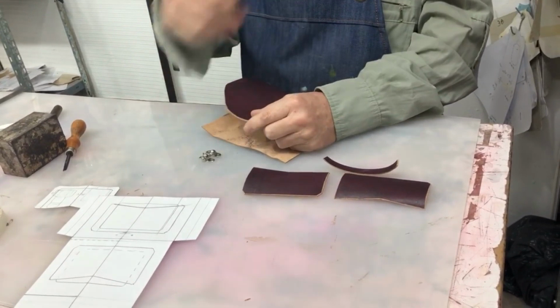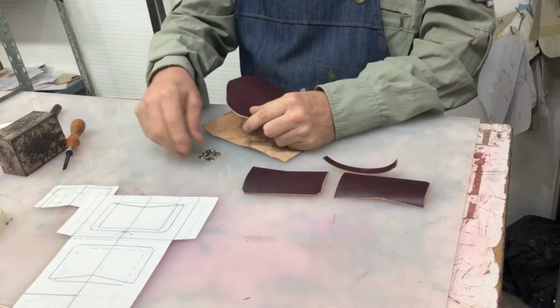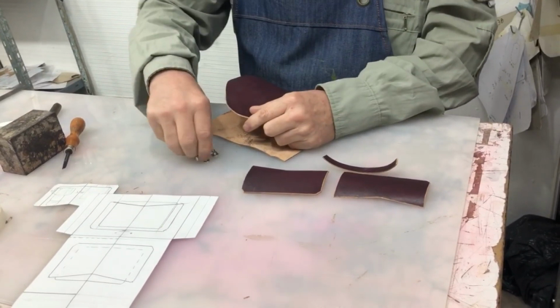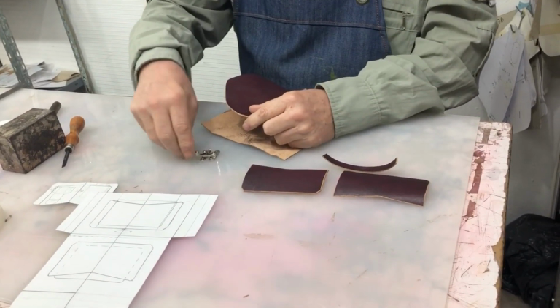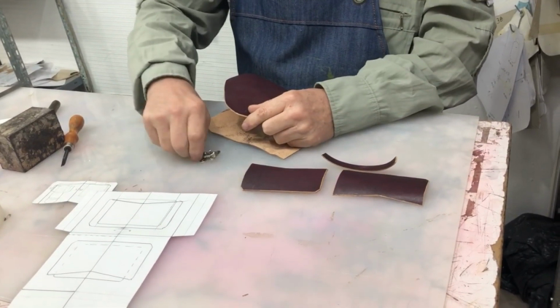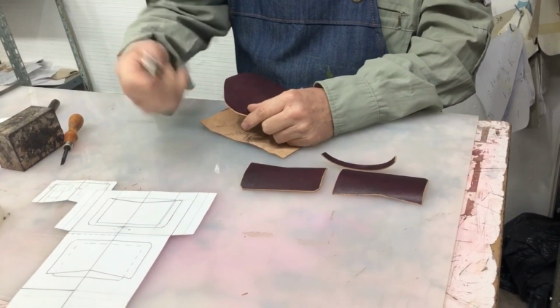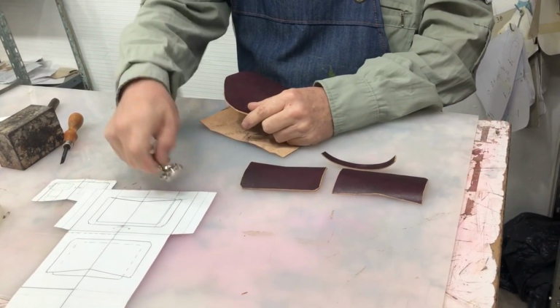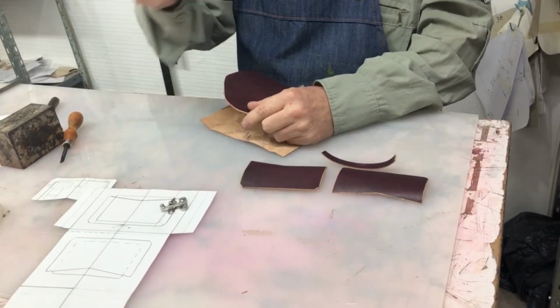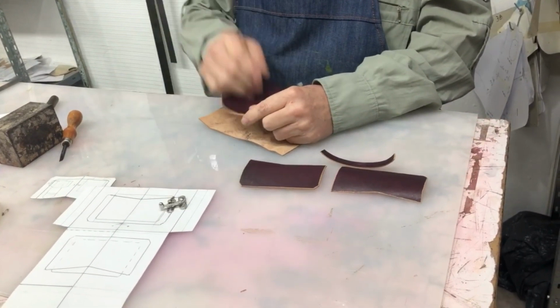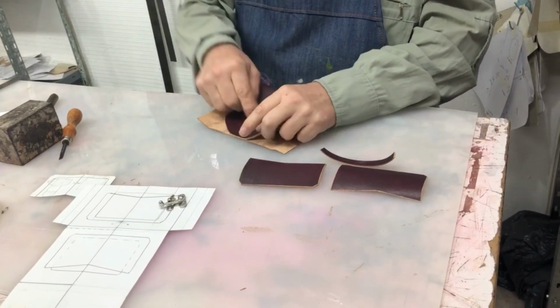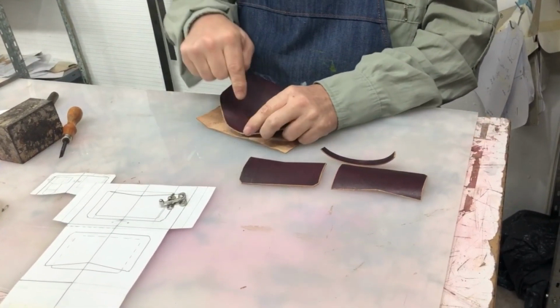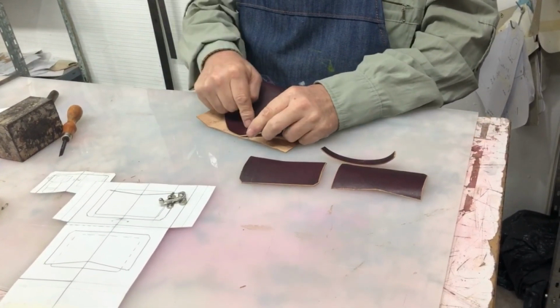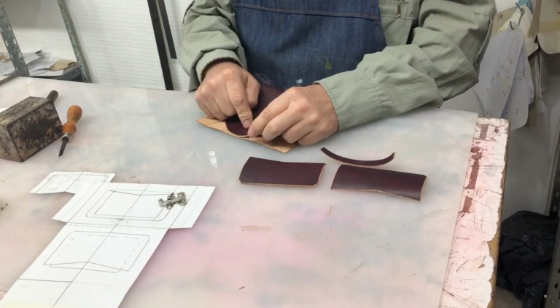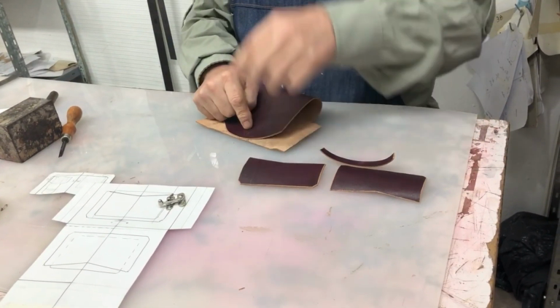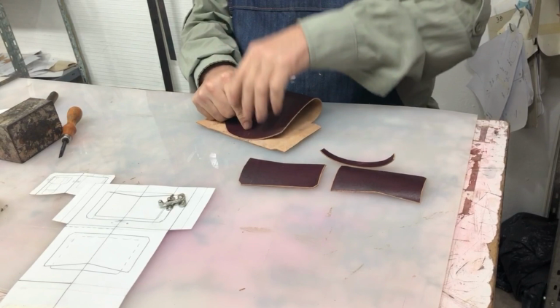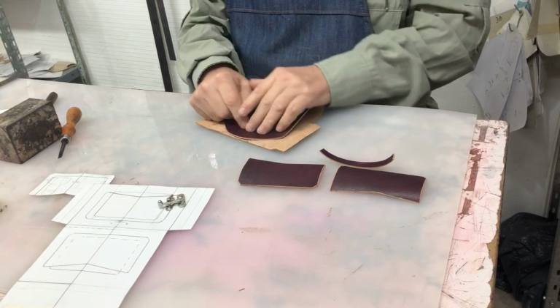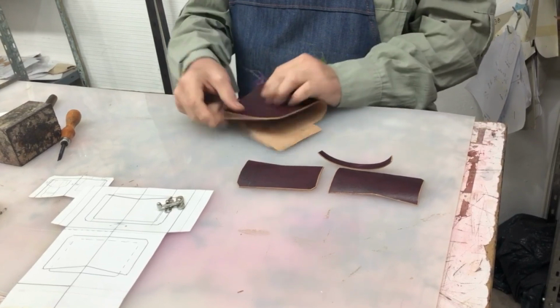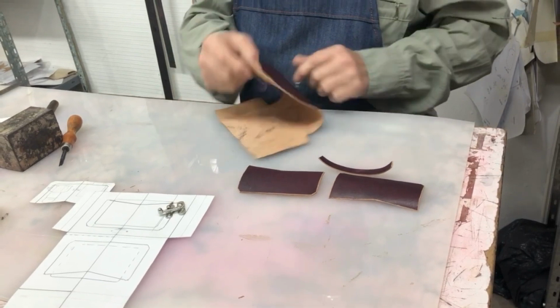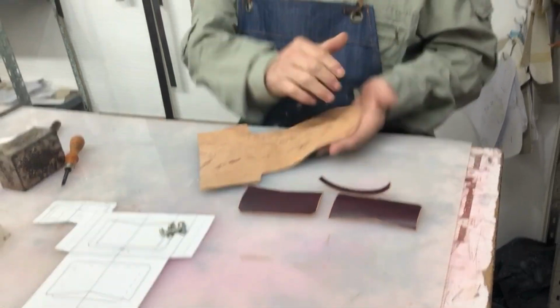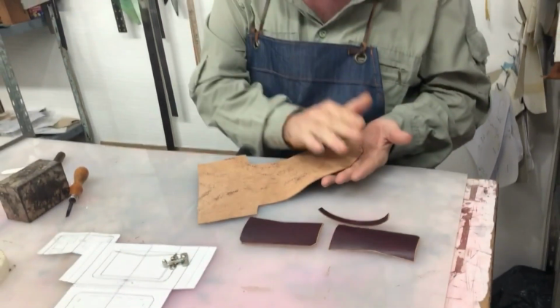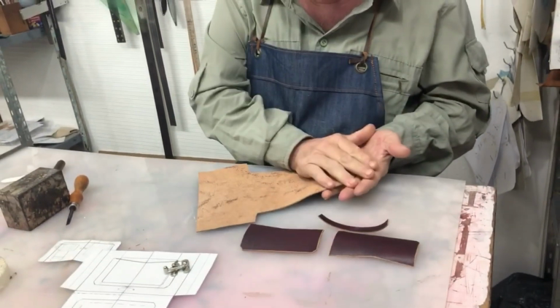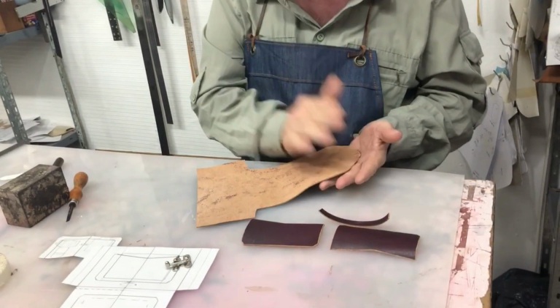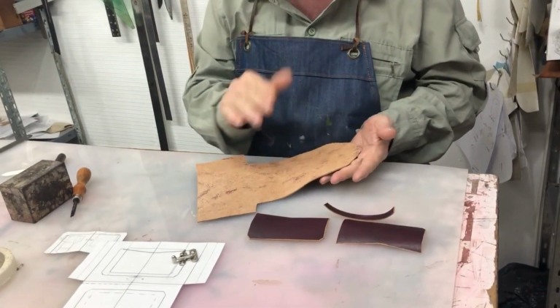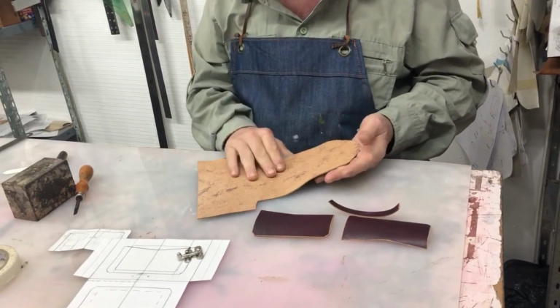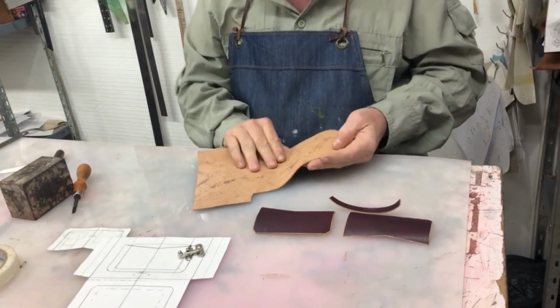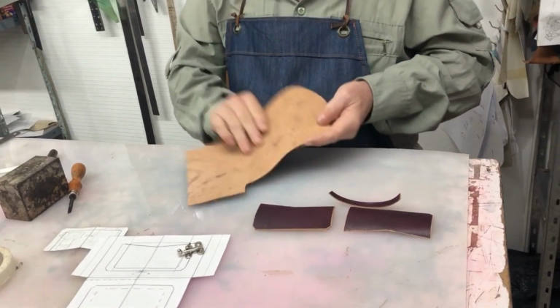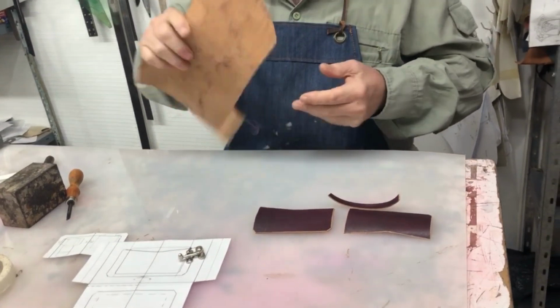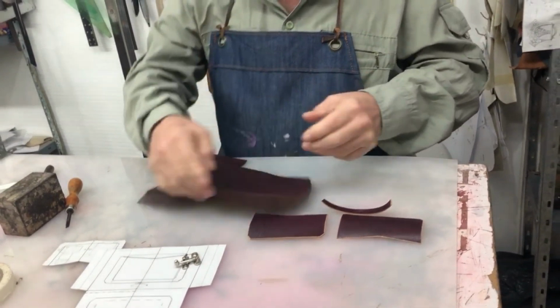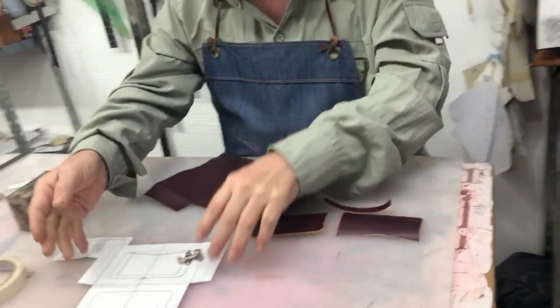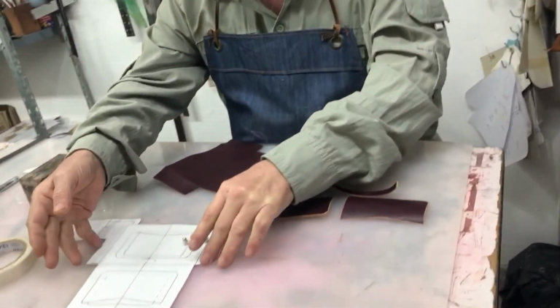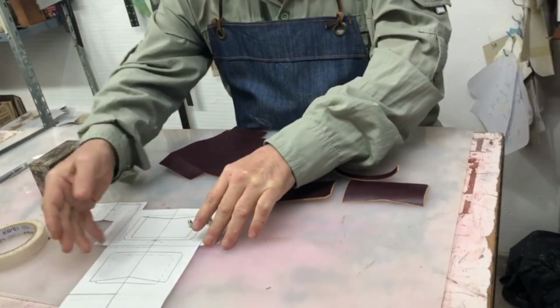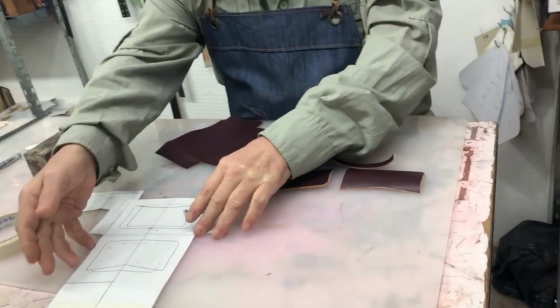En este caso, ya que me queda uno, lo voy a aprovechar. Pero puede ir con broche, broche imán. Si va con broche imán, hay que forrar la parte de adentro.